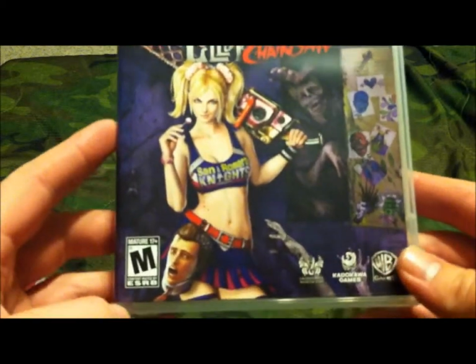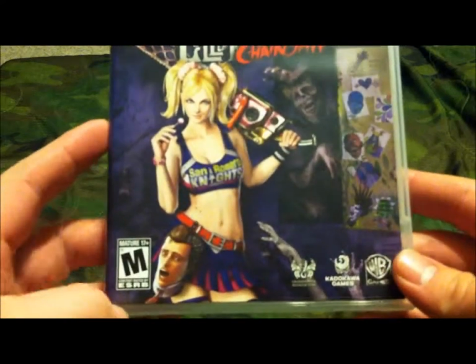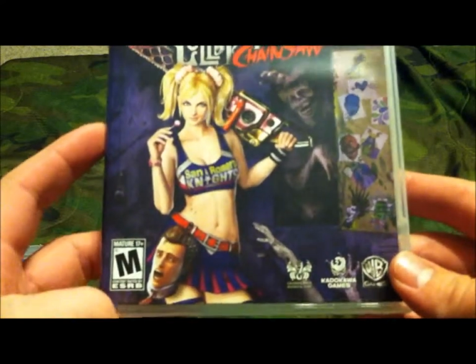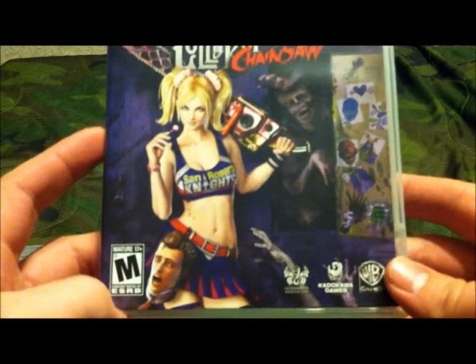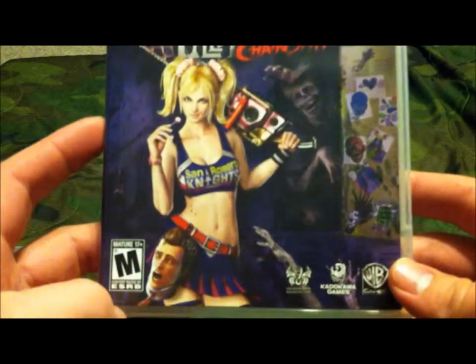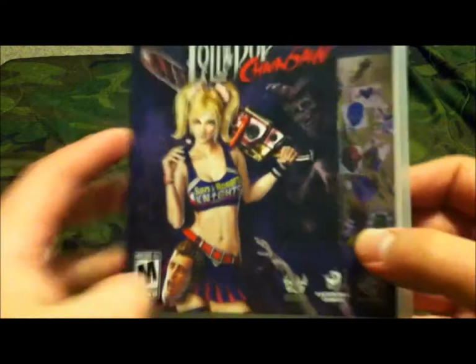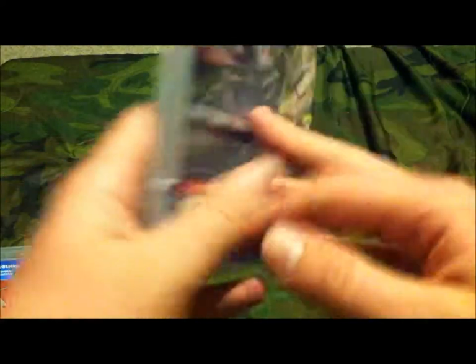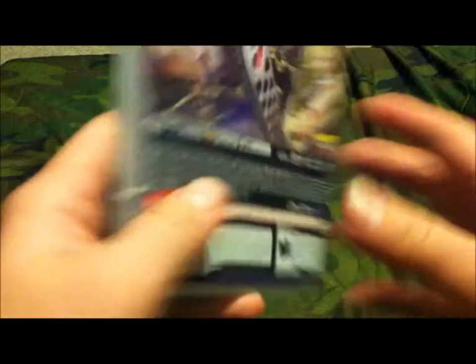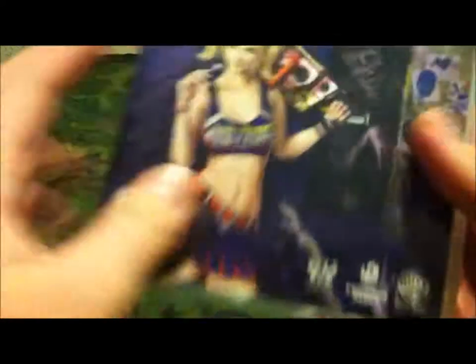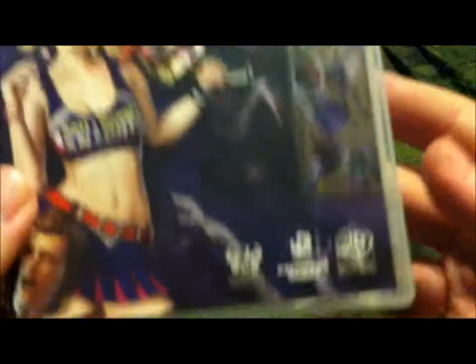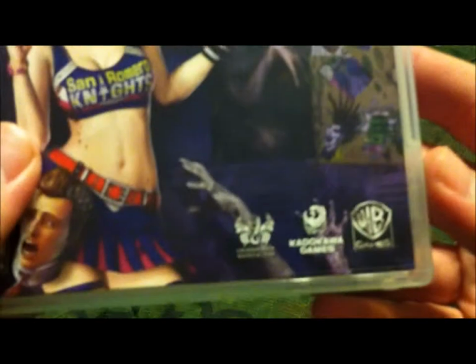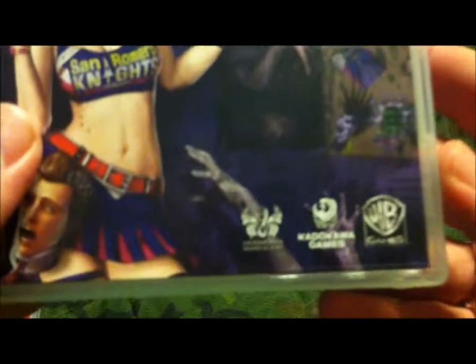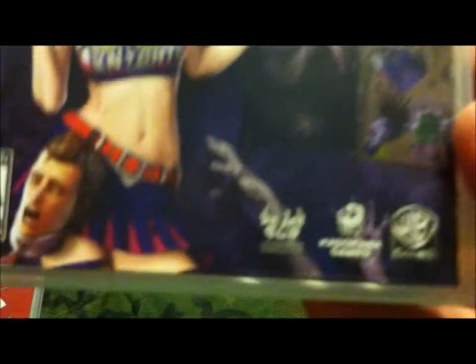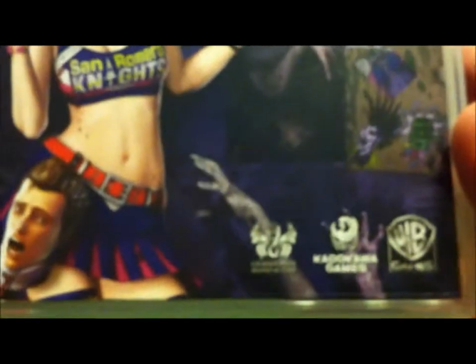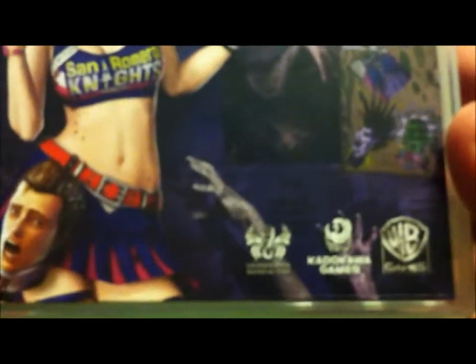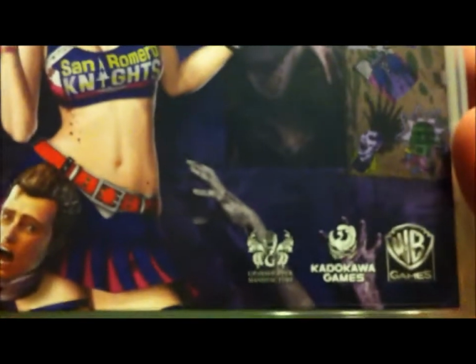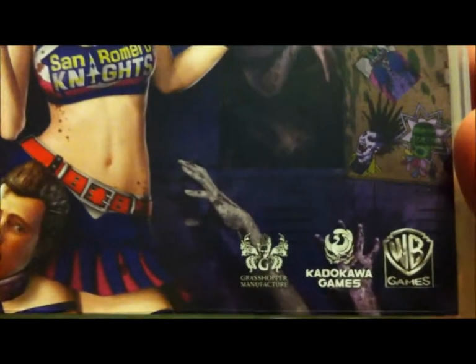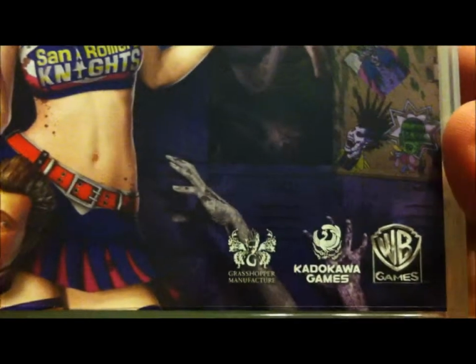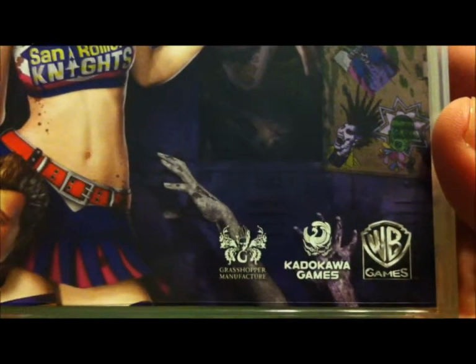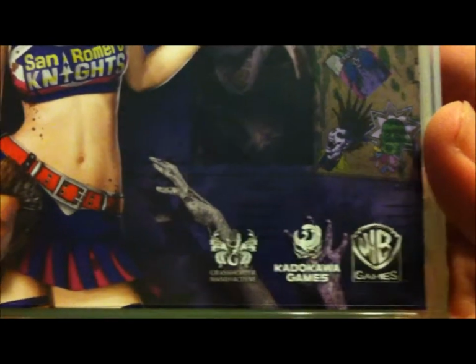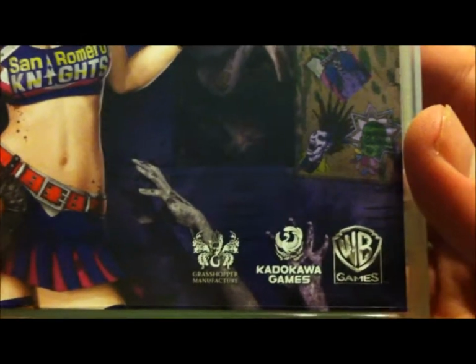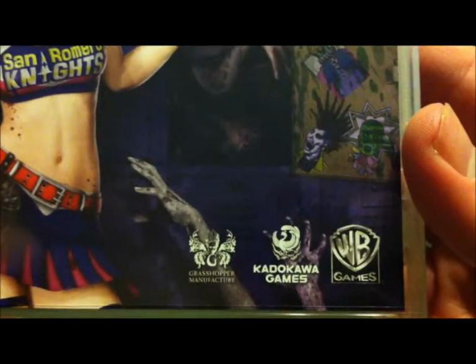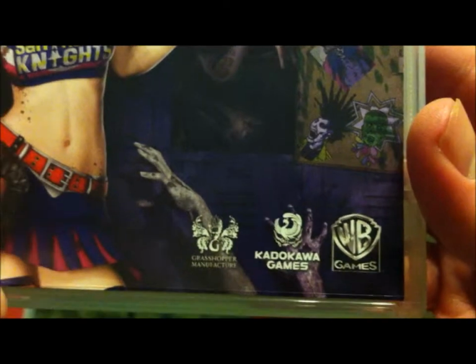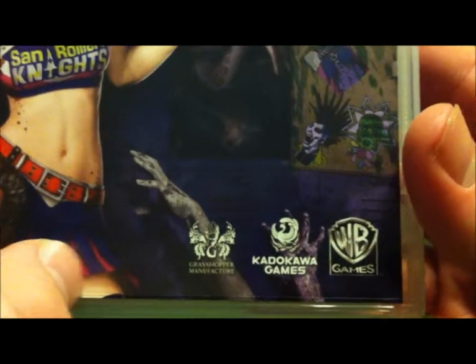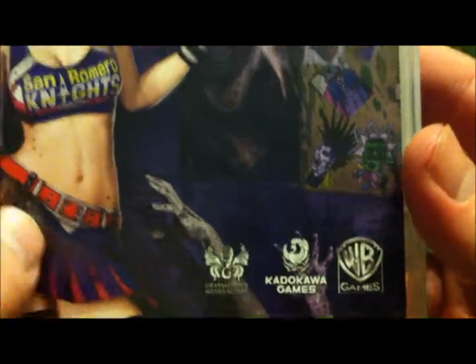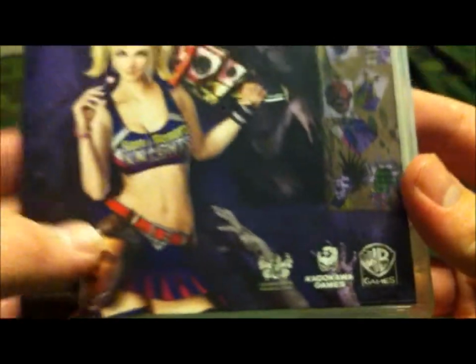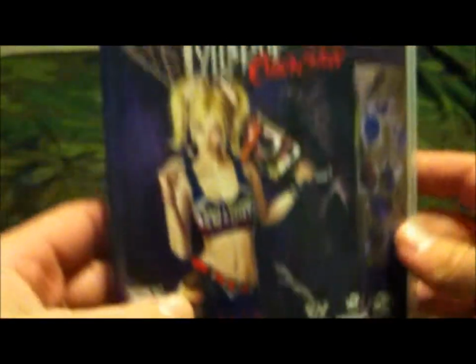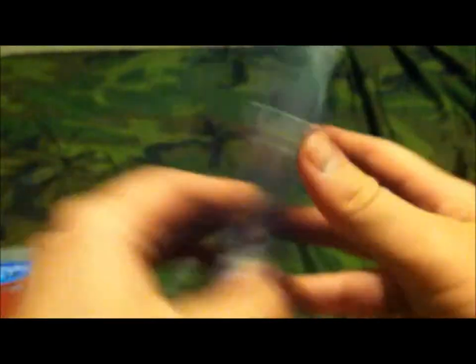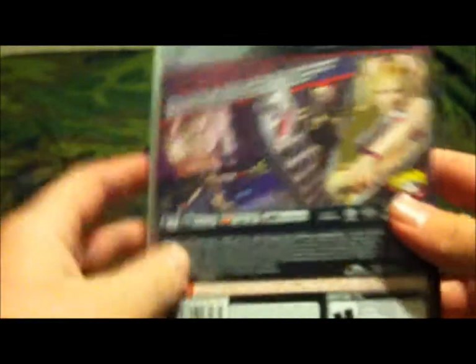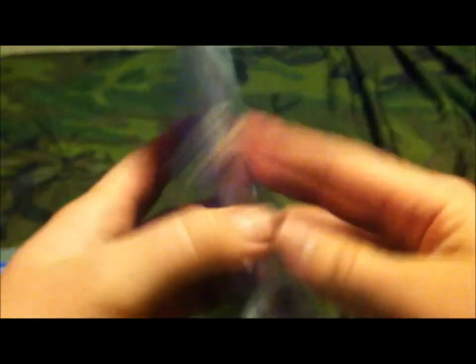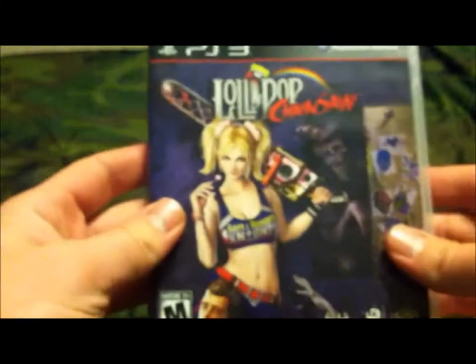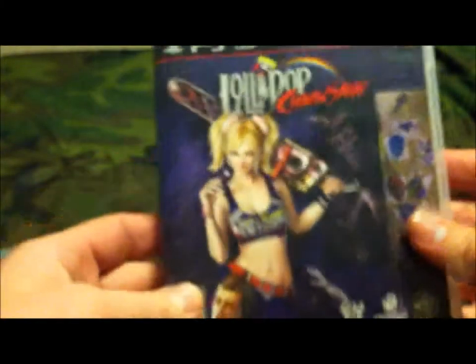It's rated M for Mature, made by Grasshopper Manufacturer, Kadokawa Games, and WB Games.